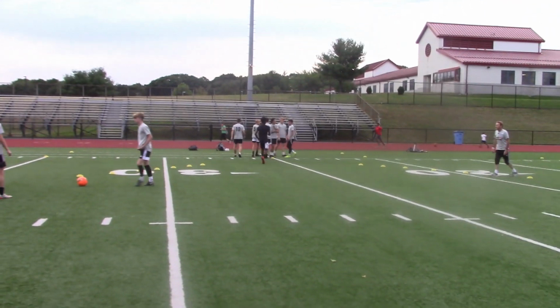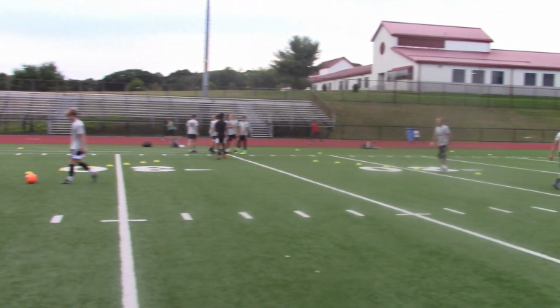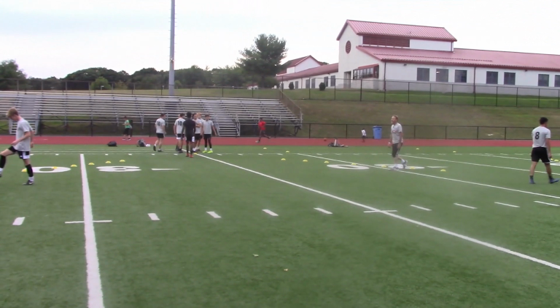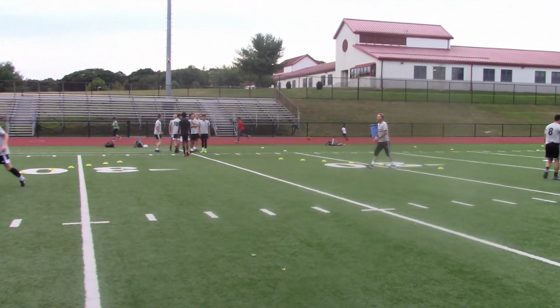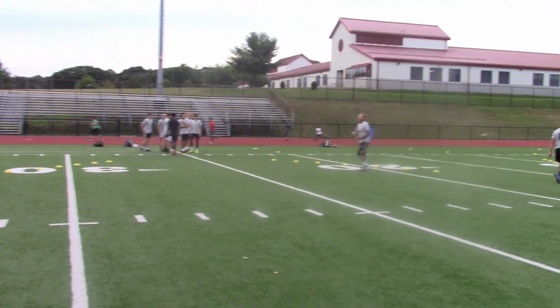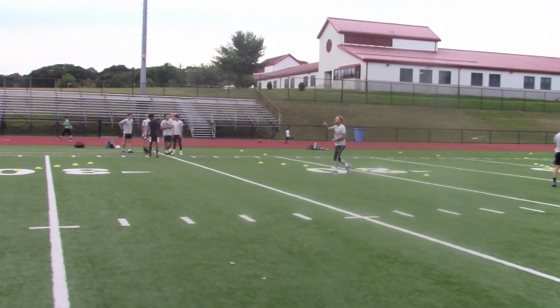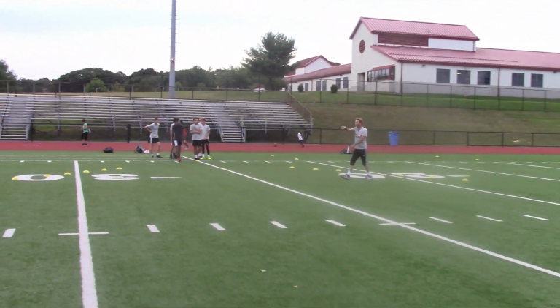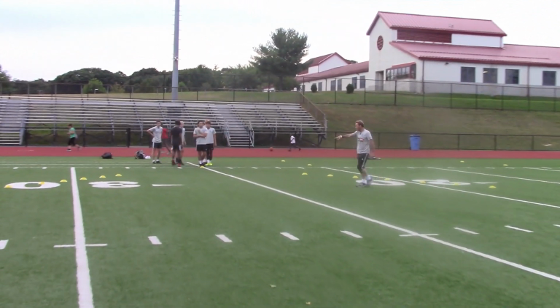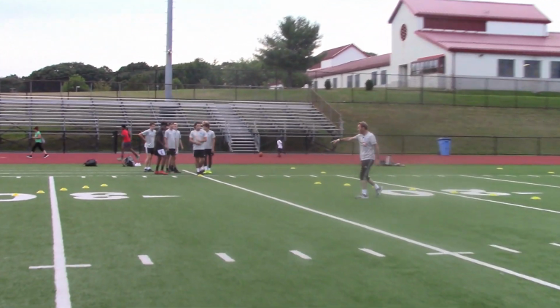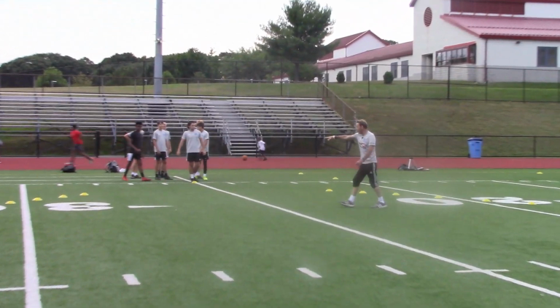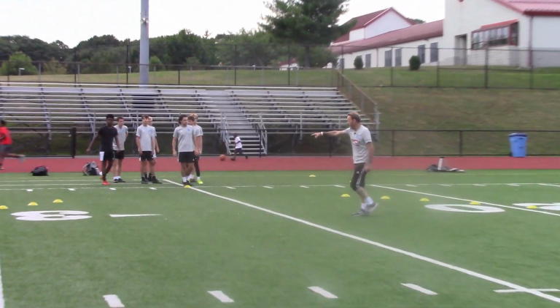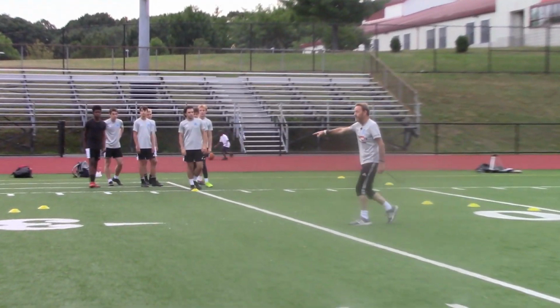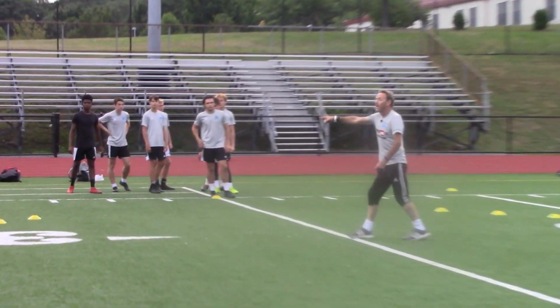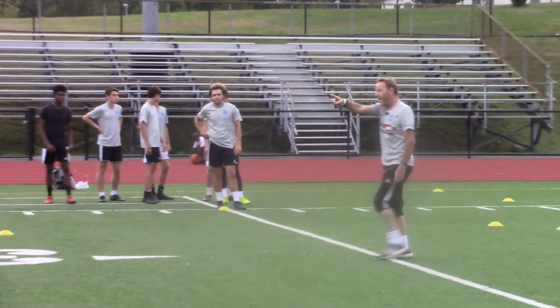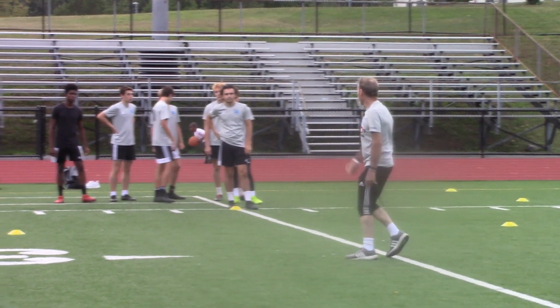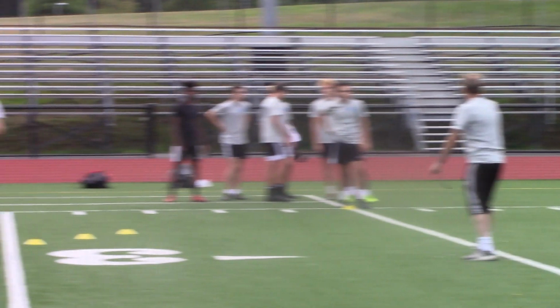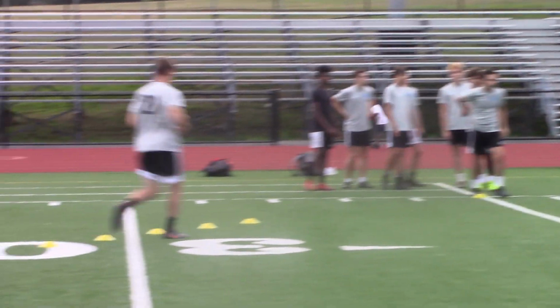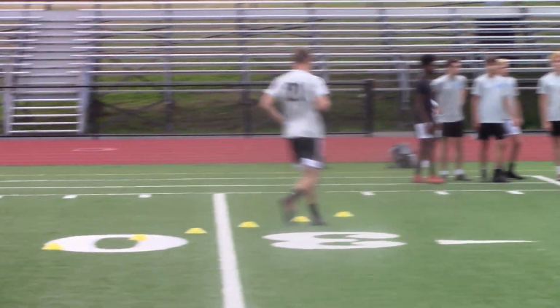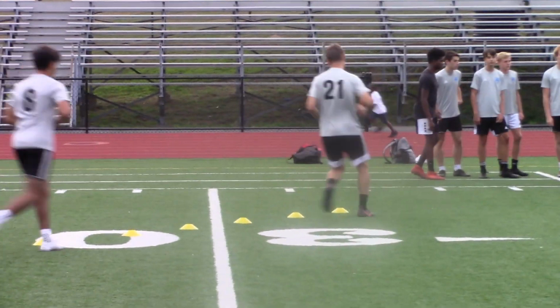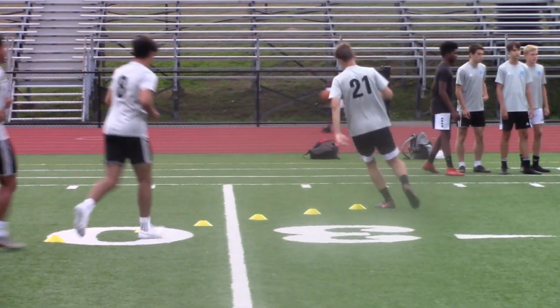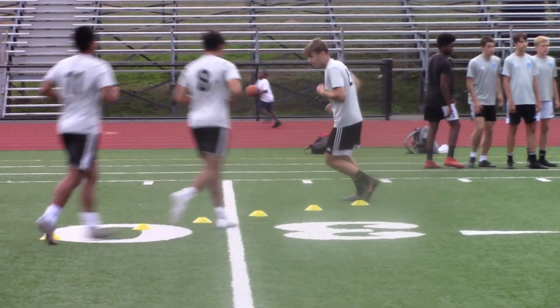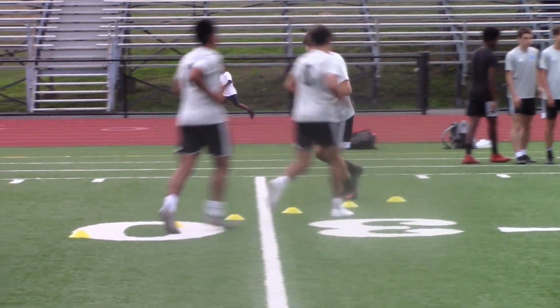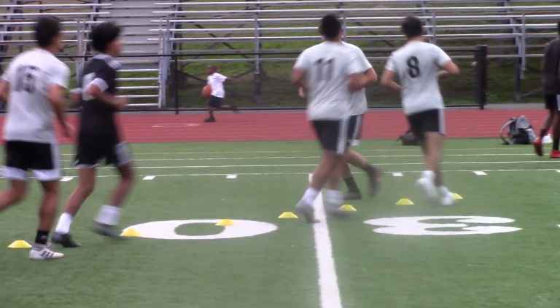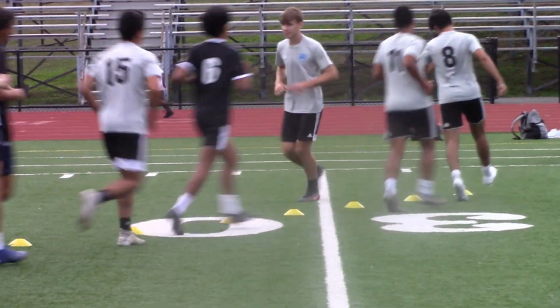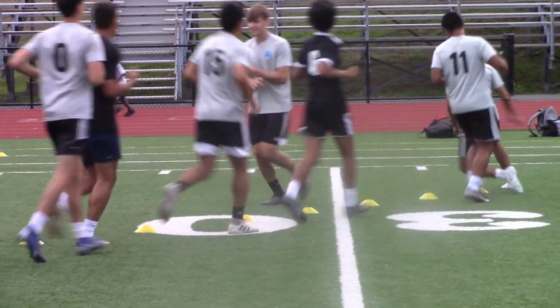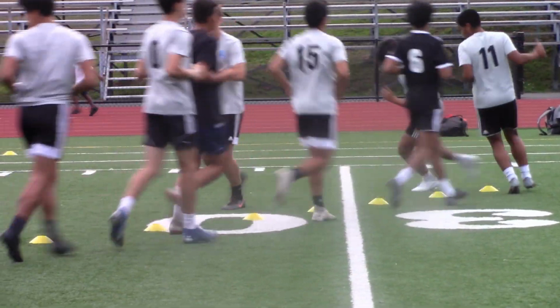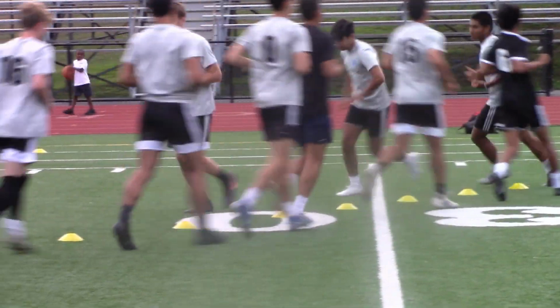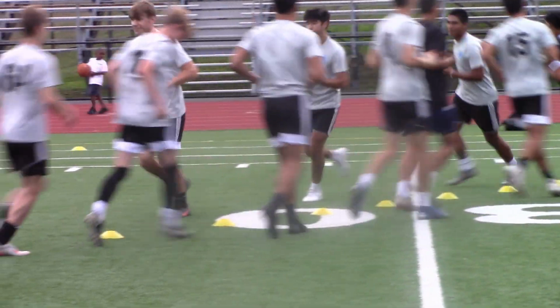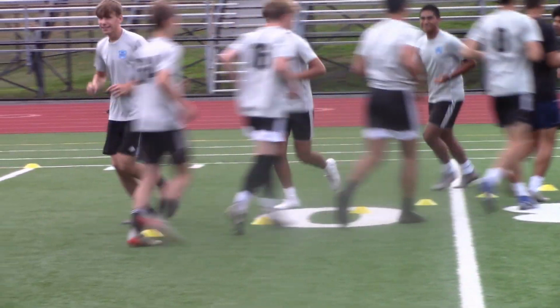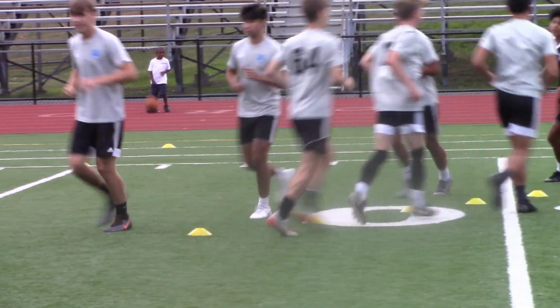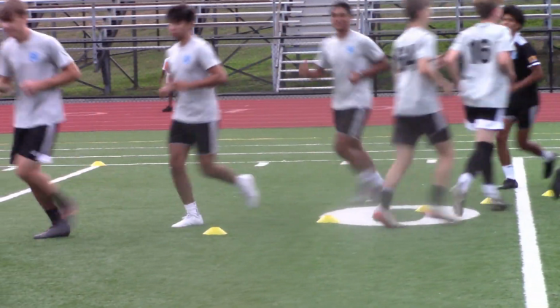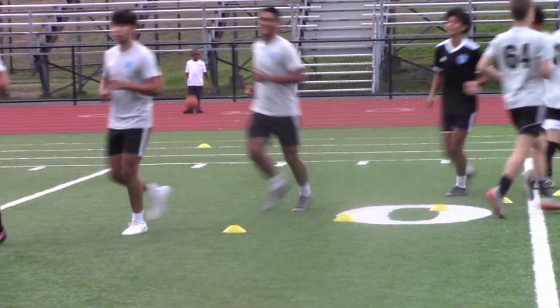Start off, guys — just jog around the cones to this one here and back. Off you go. Jog around that end cone. Not the far one — that one there, Kyle. There you go.